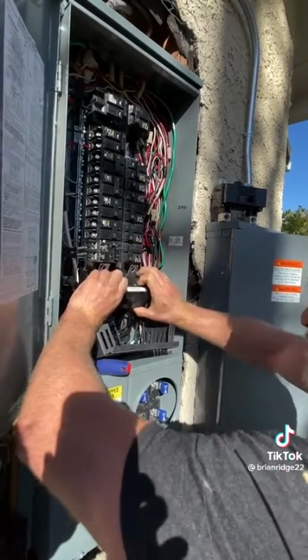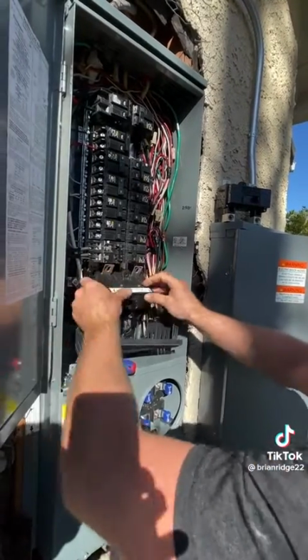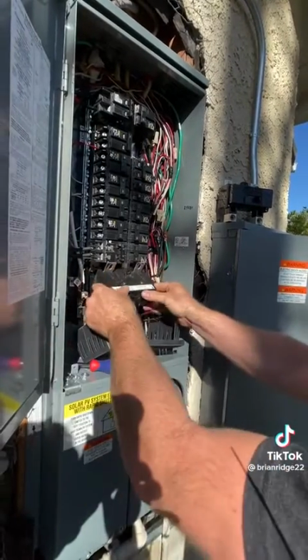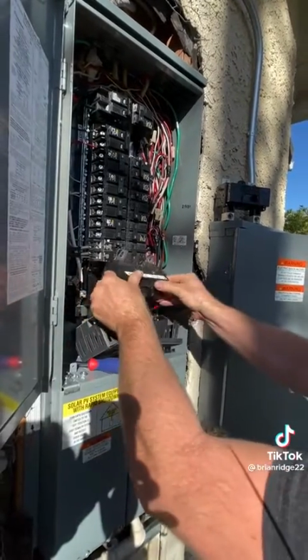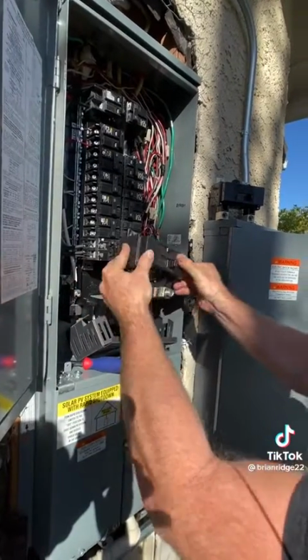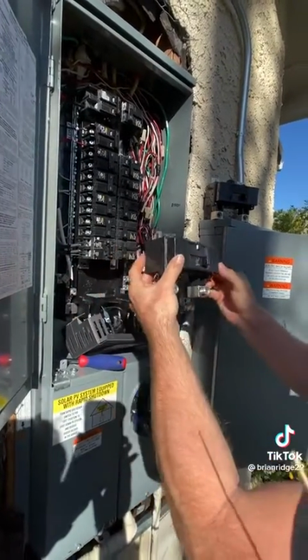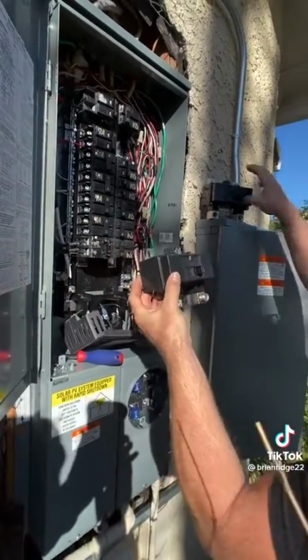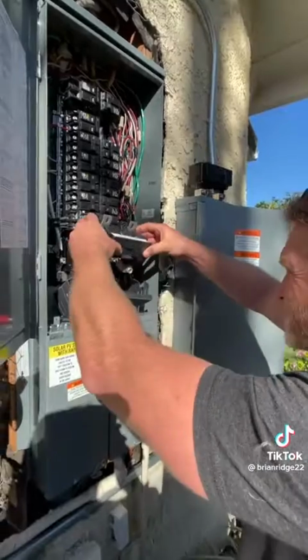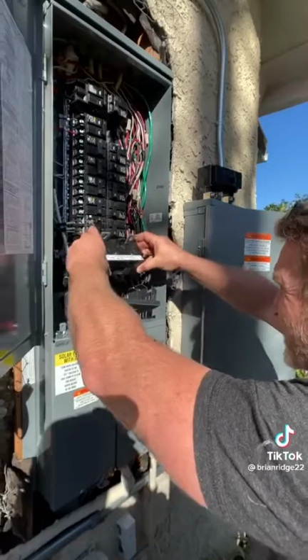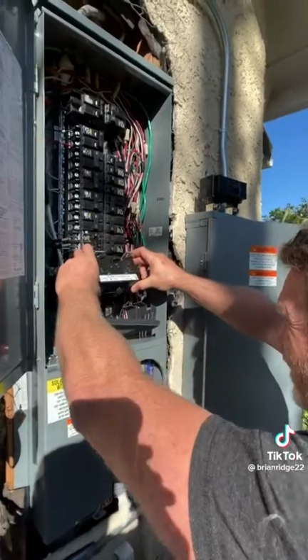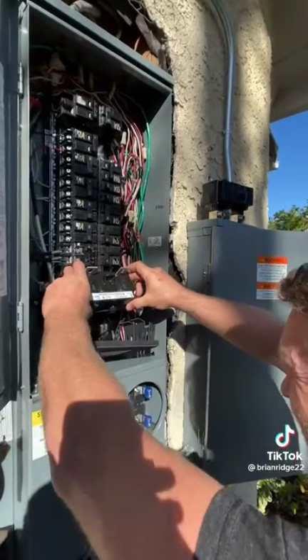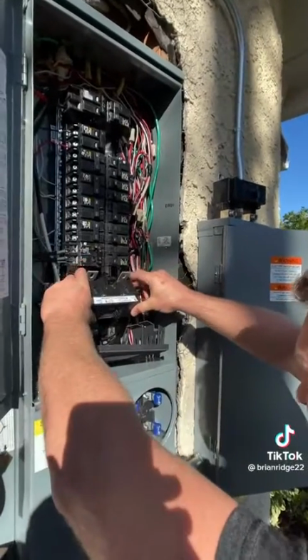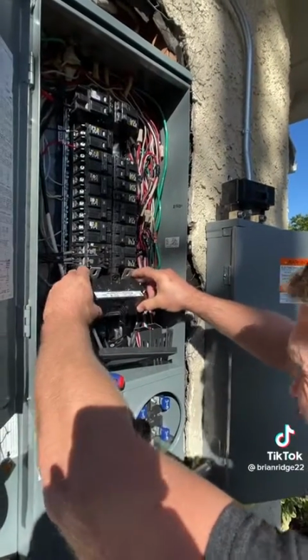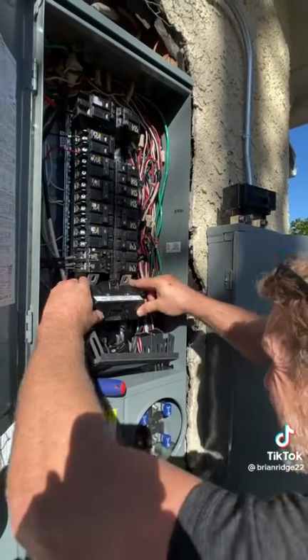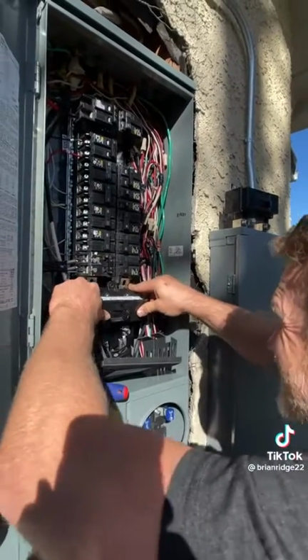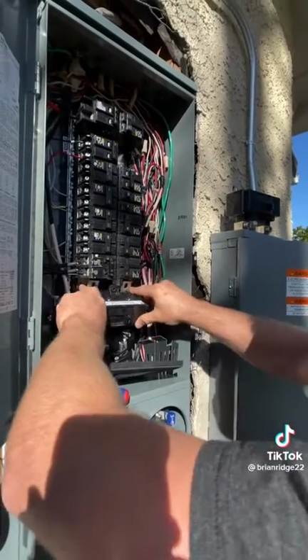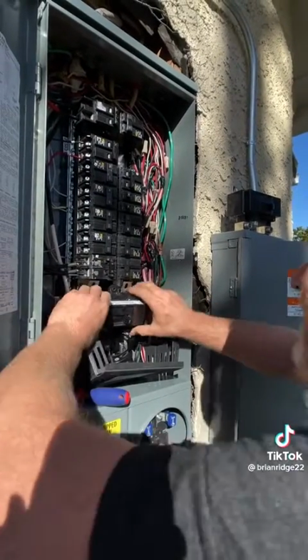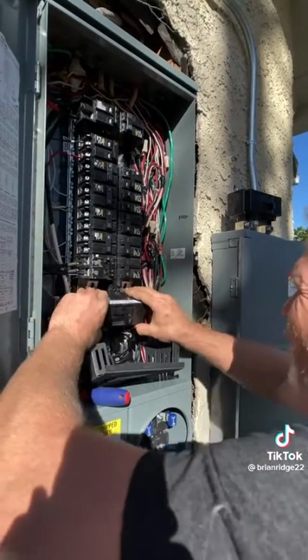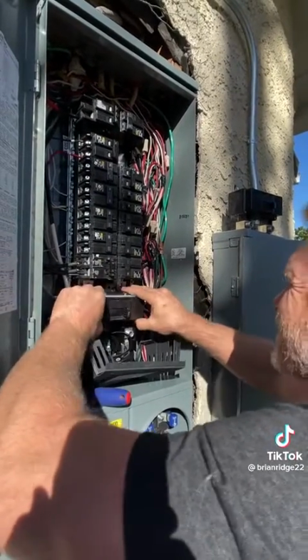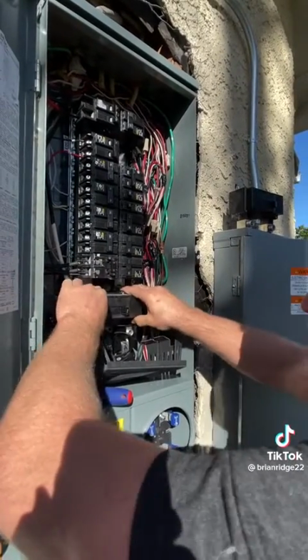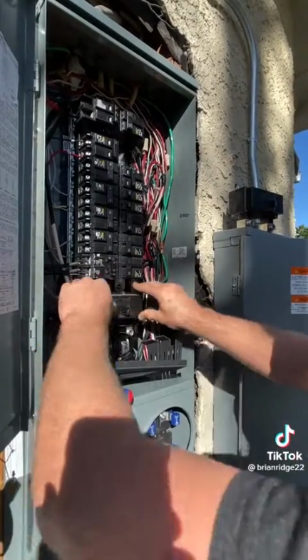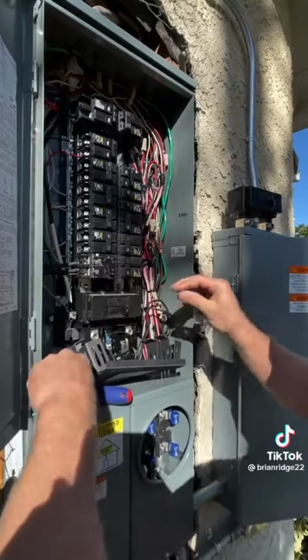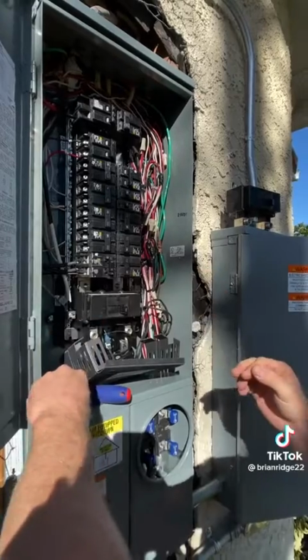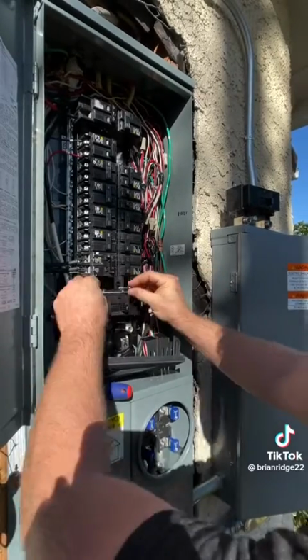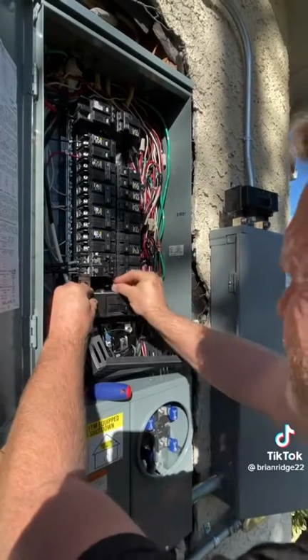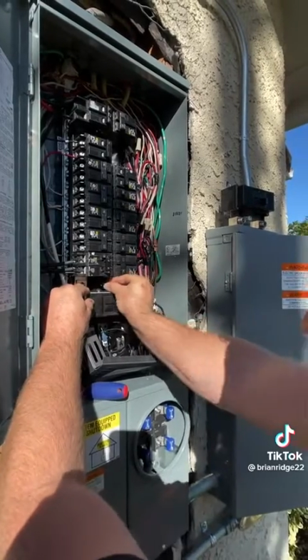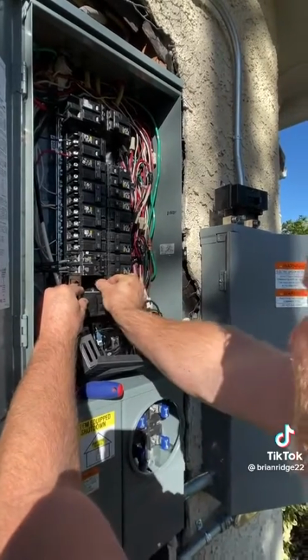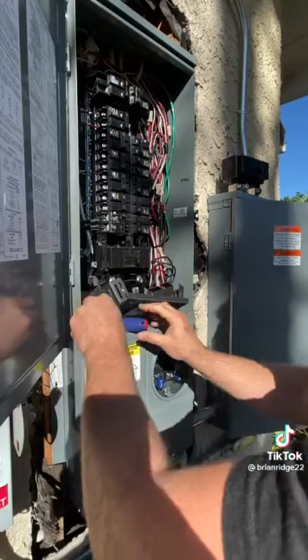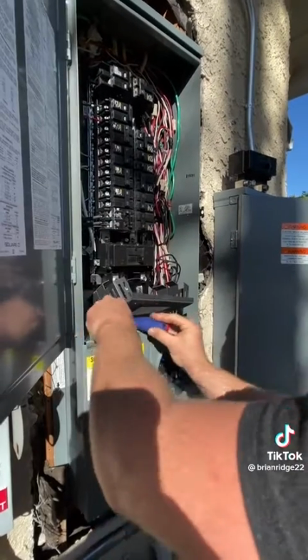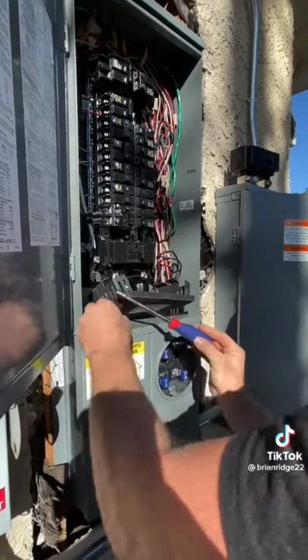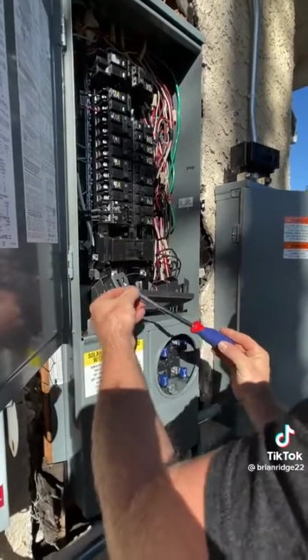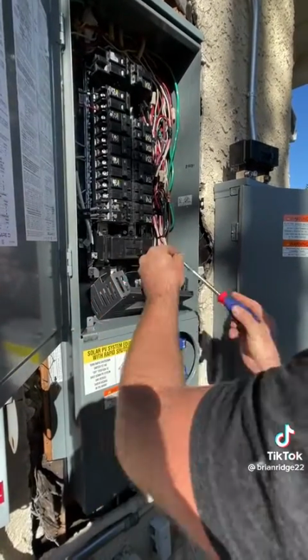After getting the screw out, the breaker slides out just like that. Now I'm going to slide the new breaker on the same way the old one came off, put the screws back in, and the lugs.